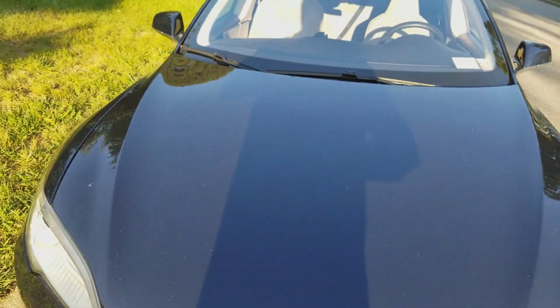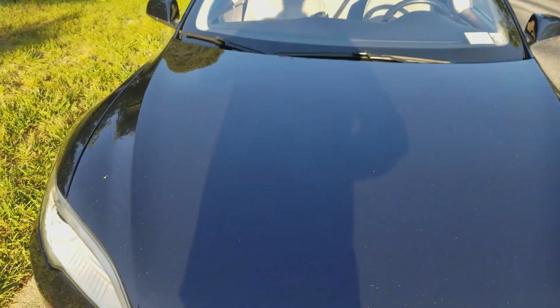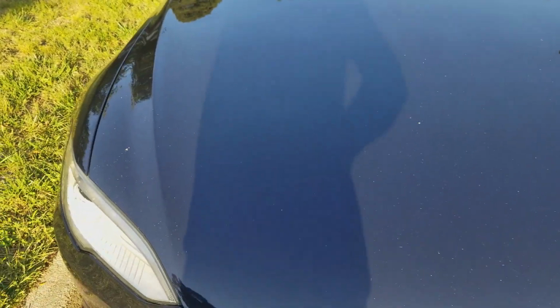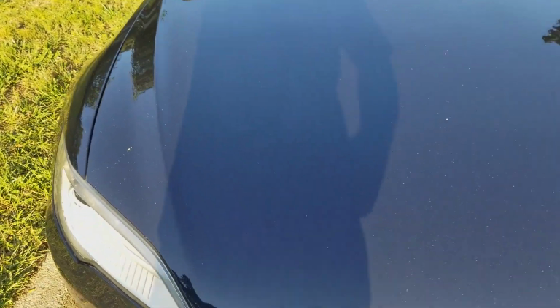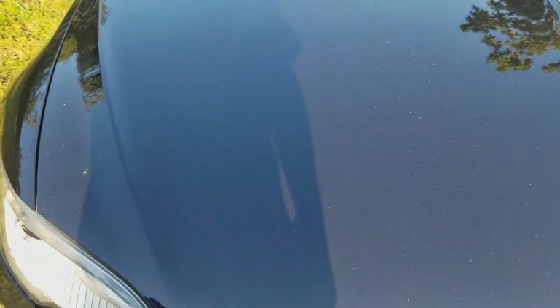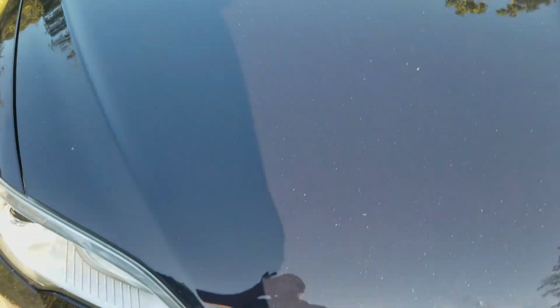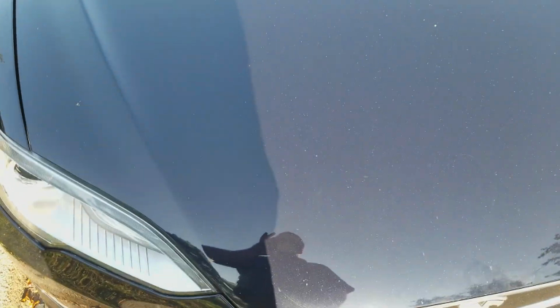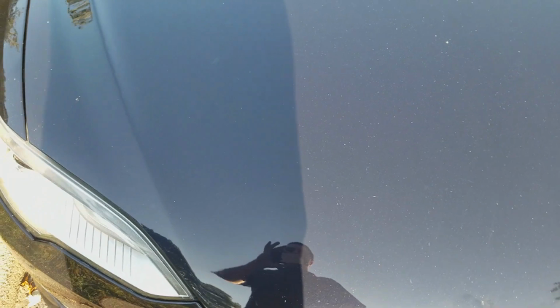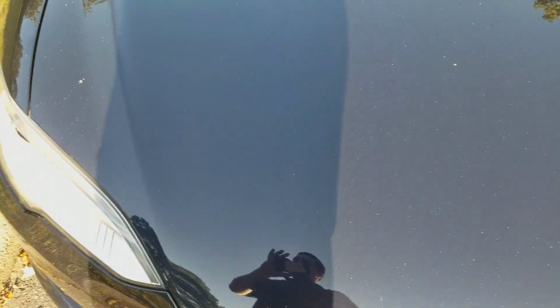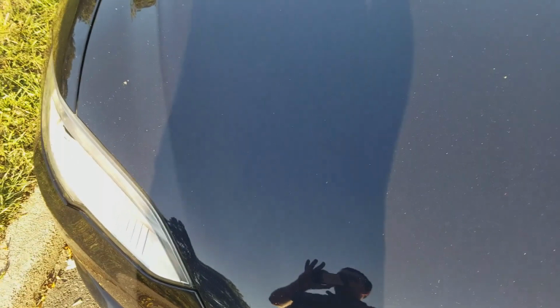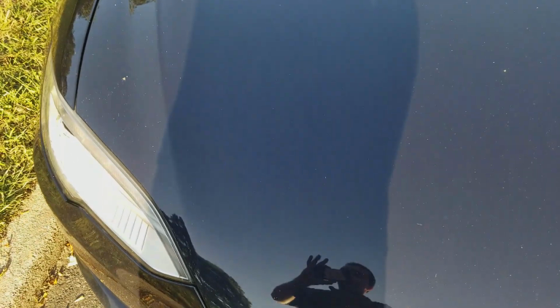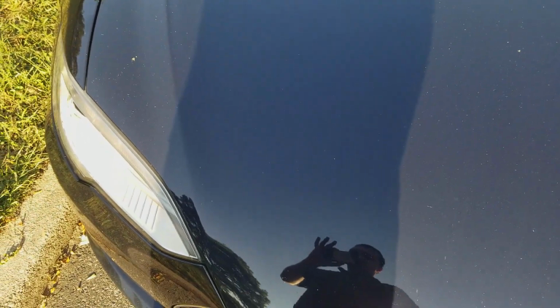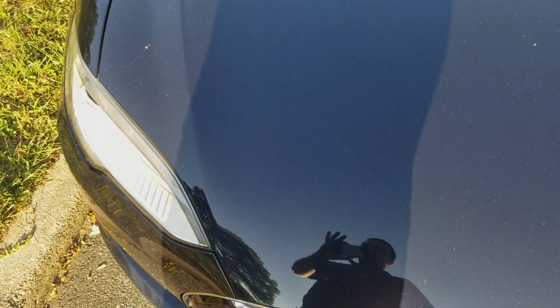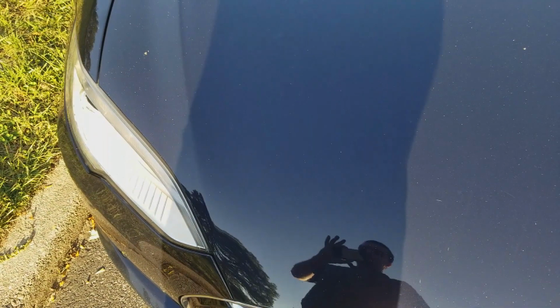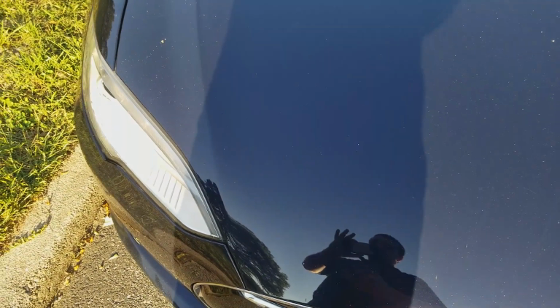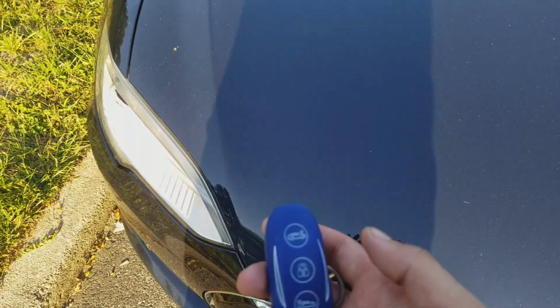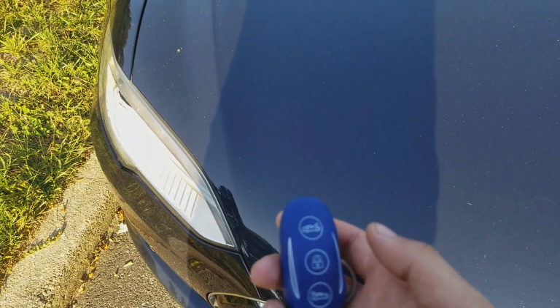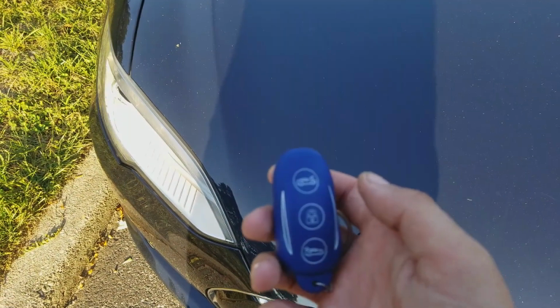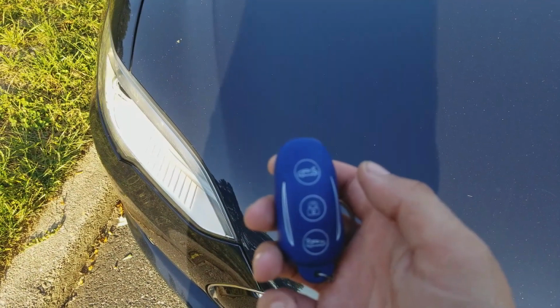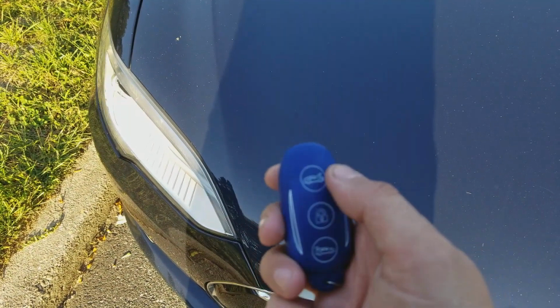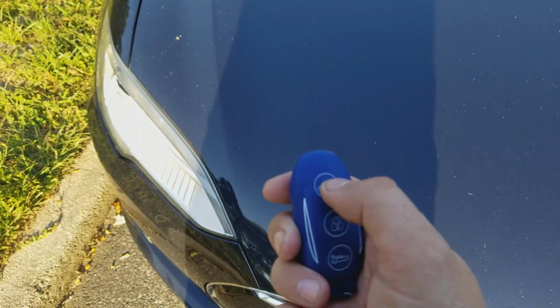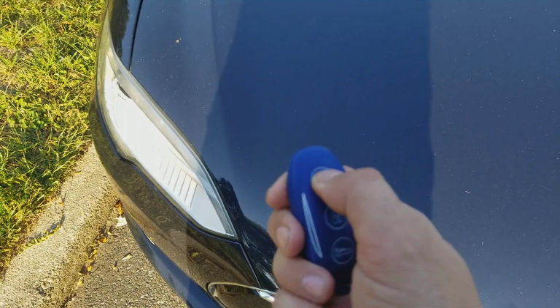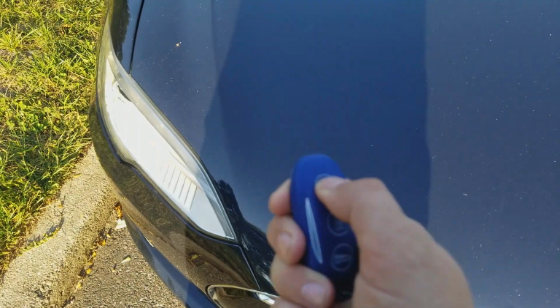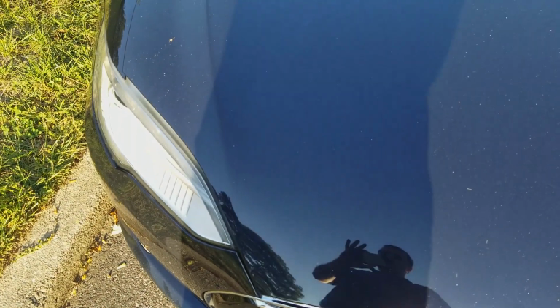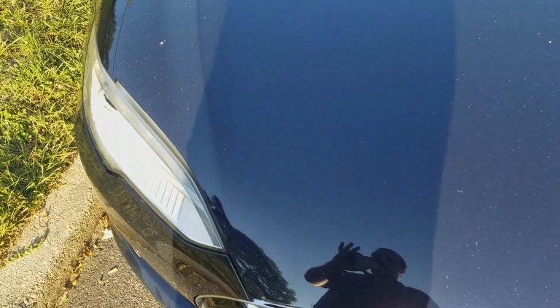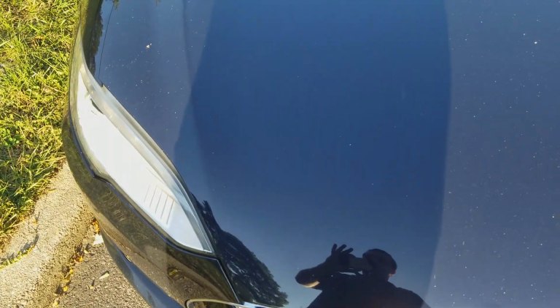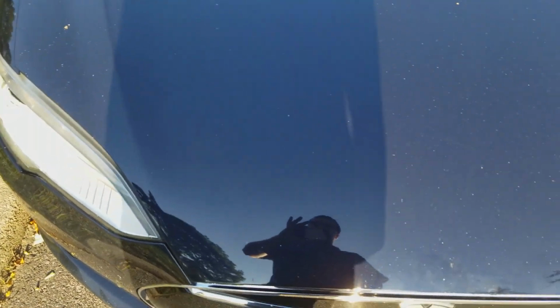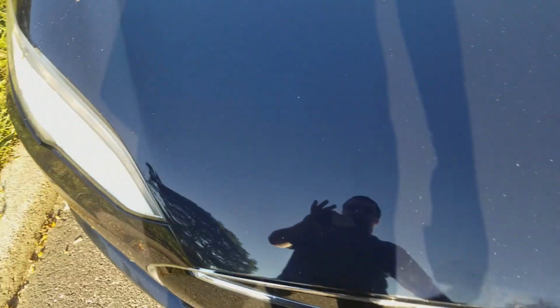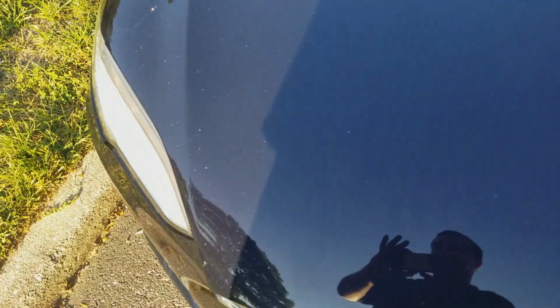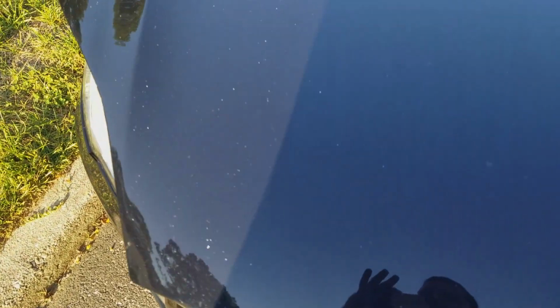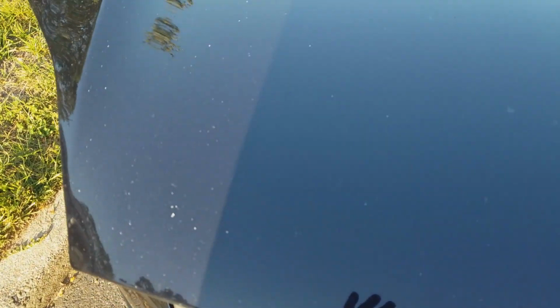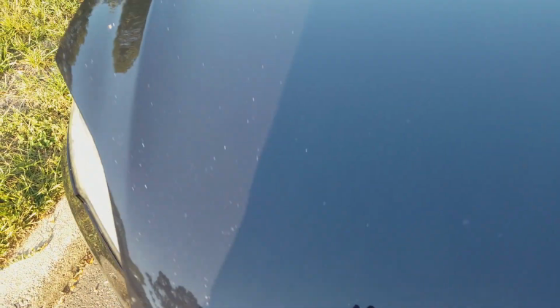First things first, open the hood. There's three ways to do this — there's four, but we're going to go through three. First, we should all know this: double-click the fob. That opens it.